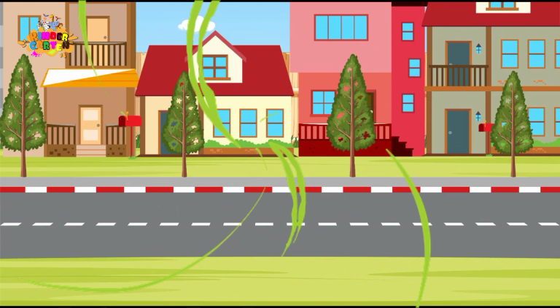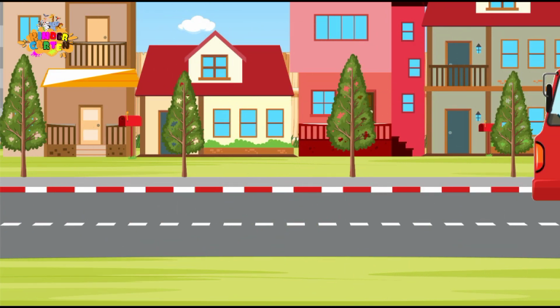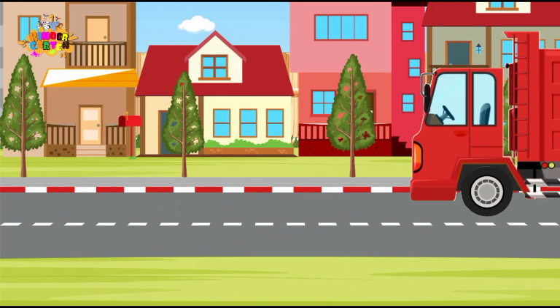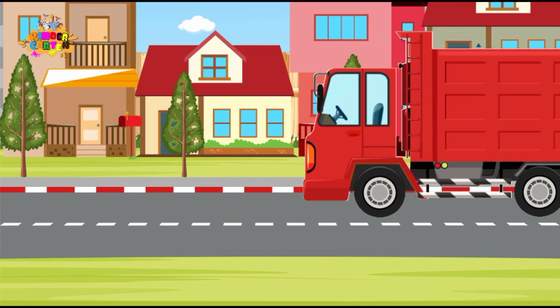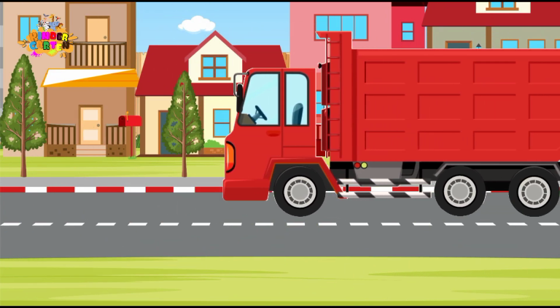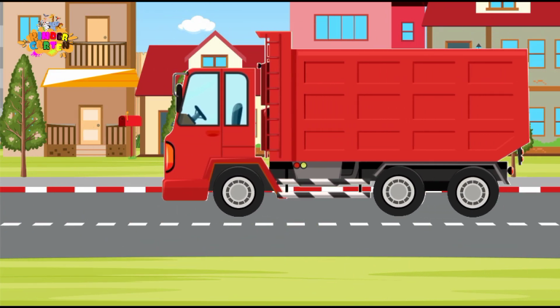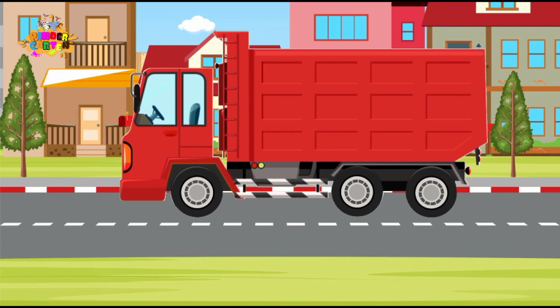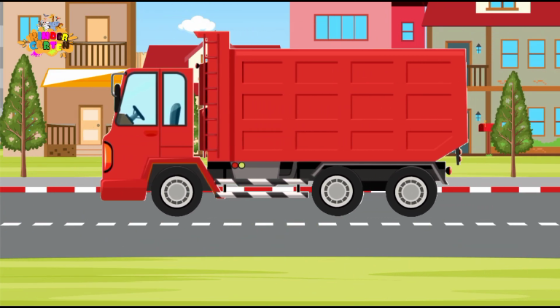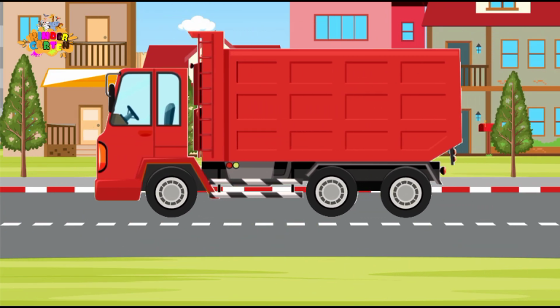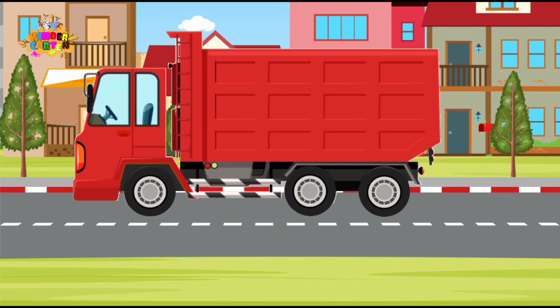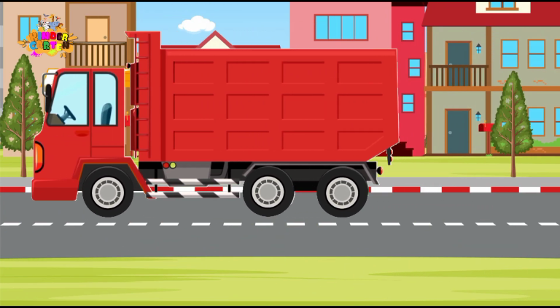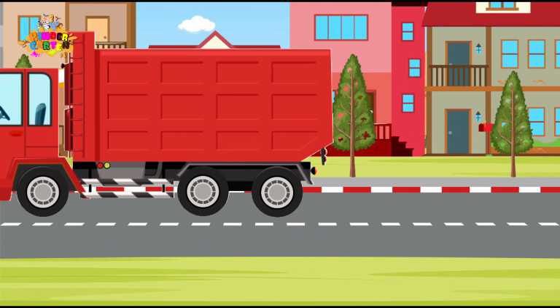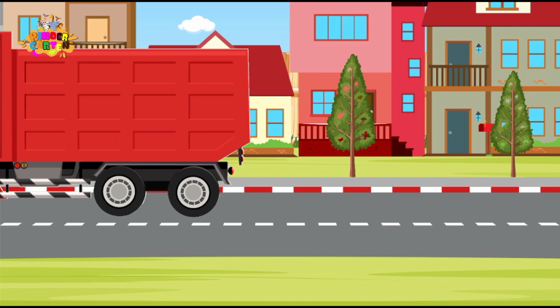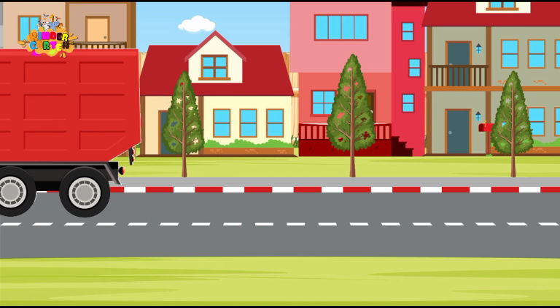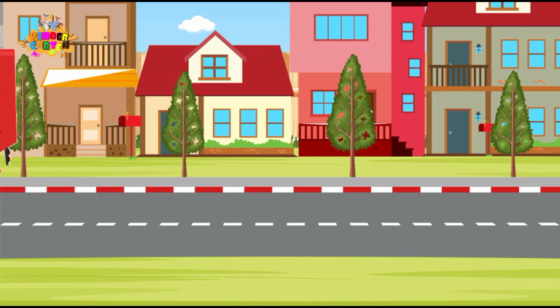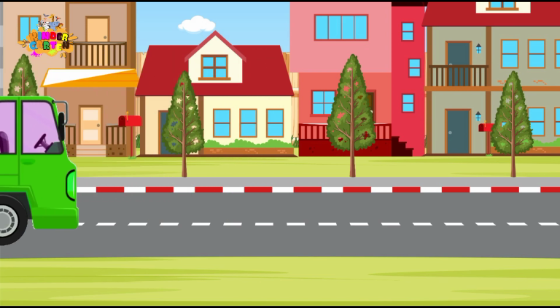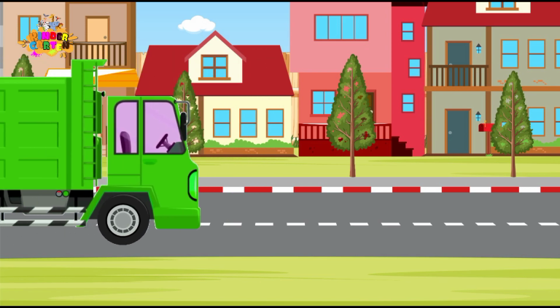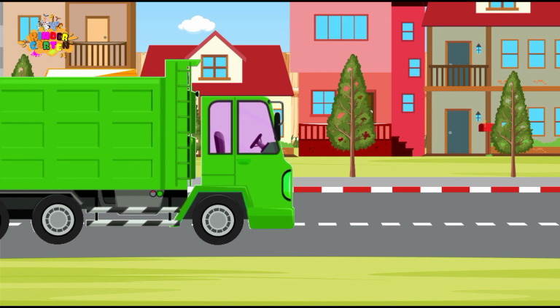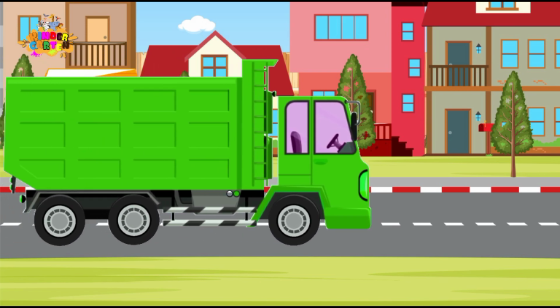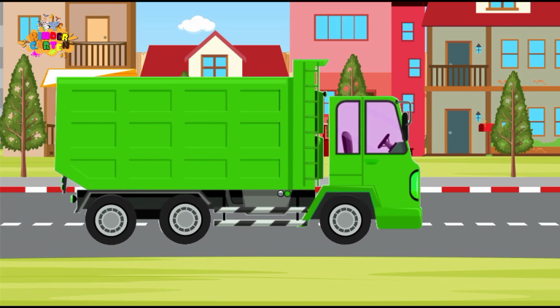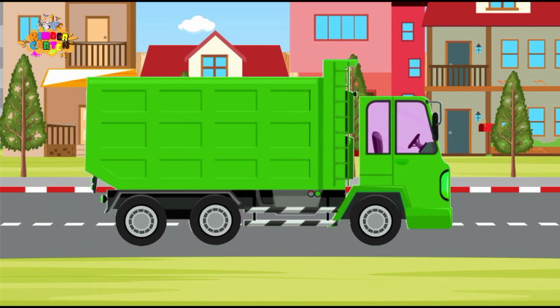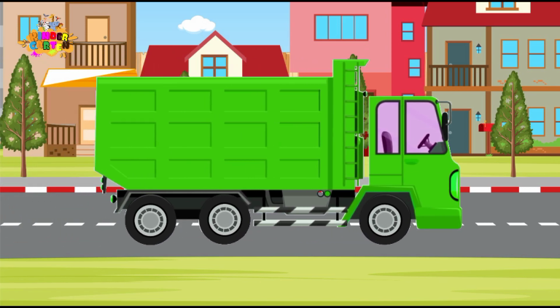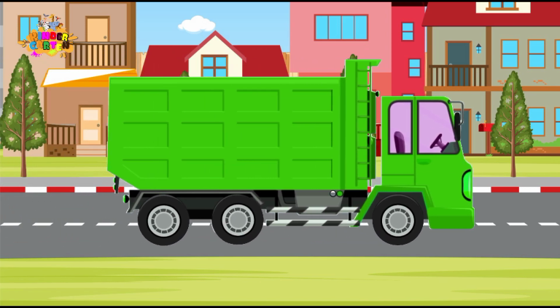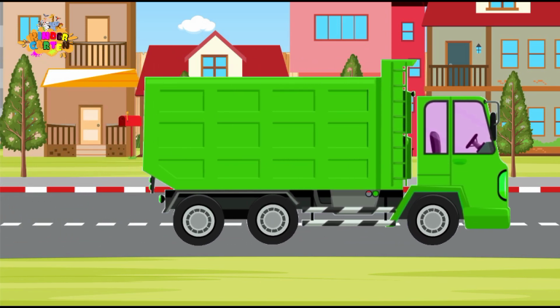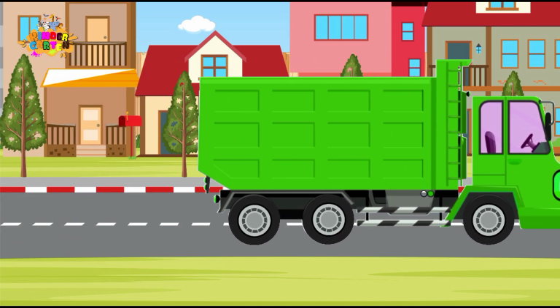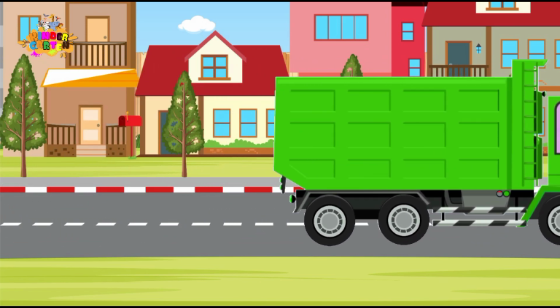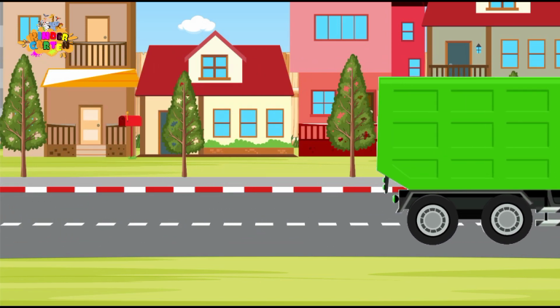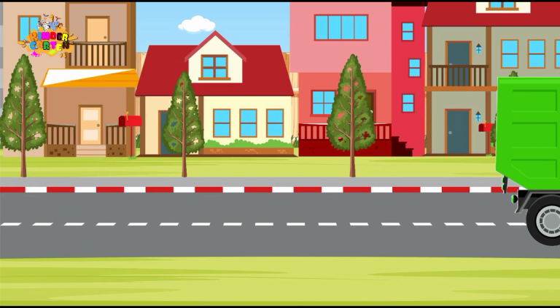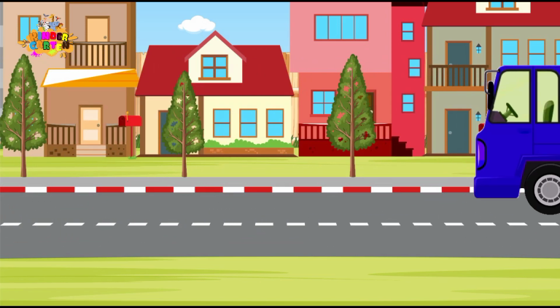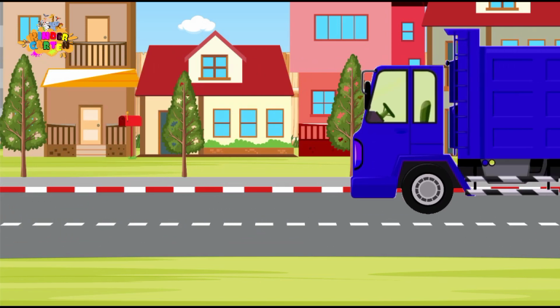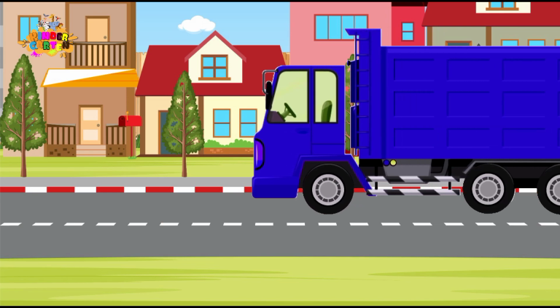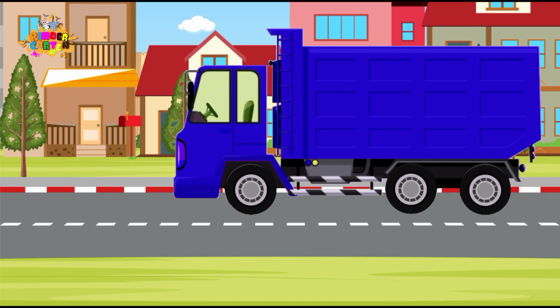First things first, let's meet our colorful friends! Look at these awesome trucks! Each one comes in a different color! Can you guess the colors? Let's find out together!